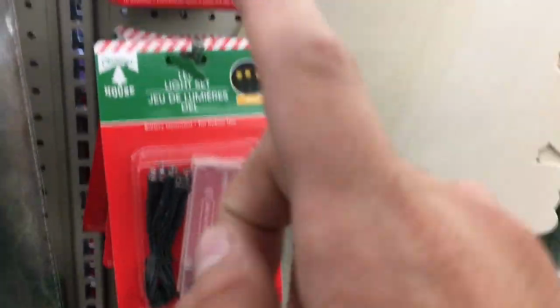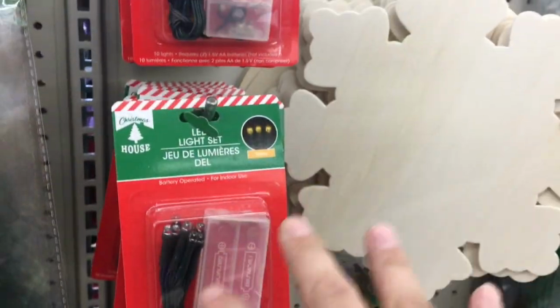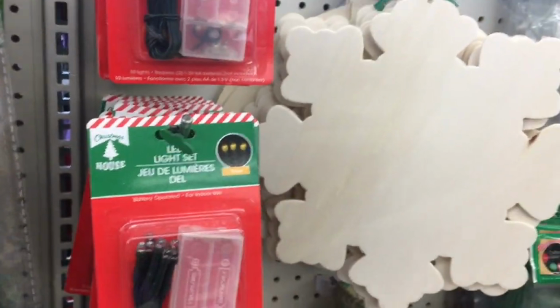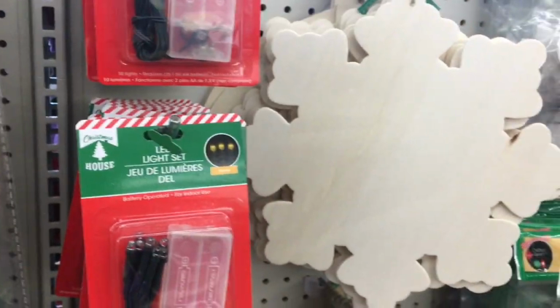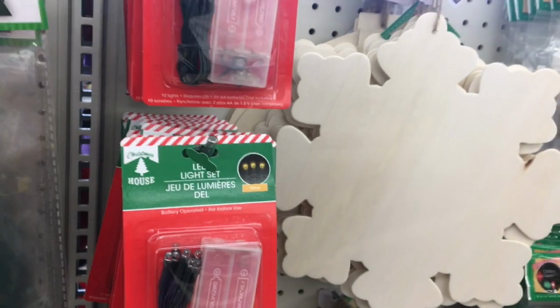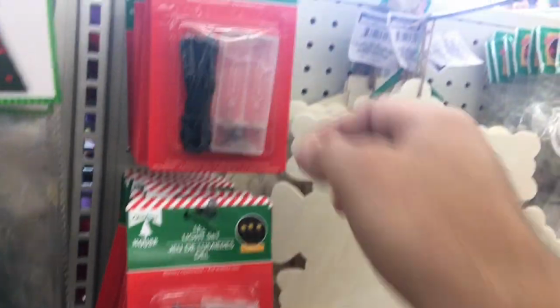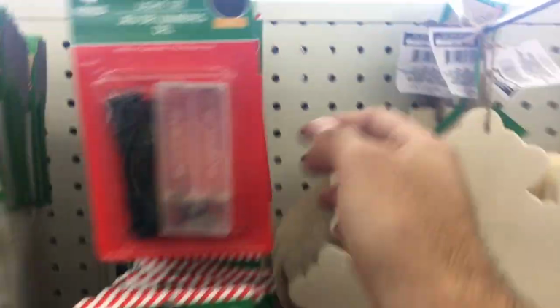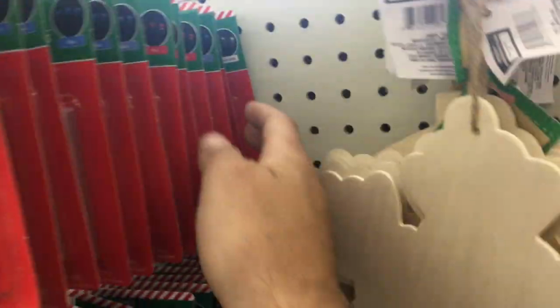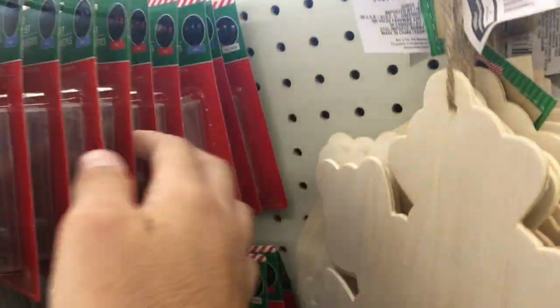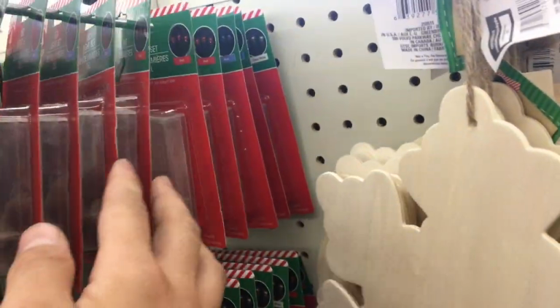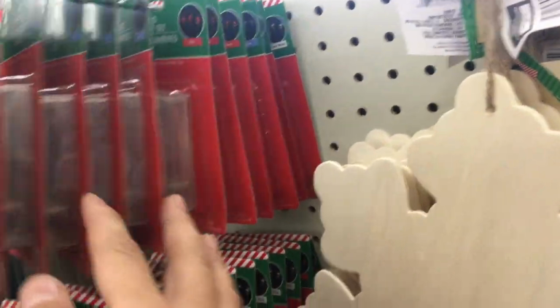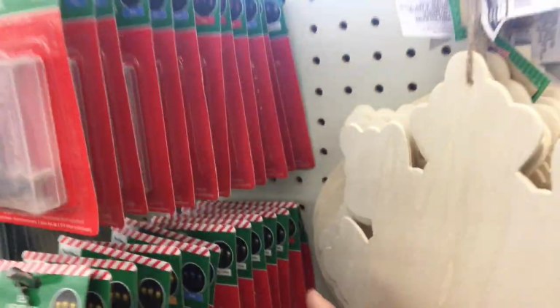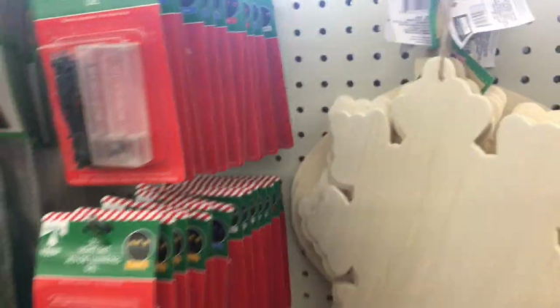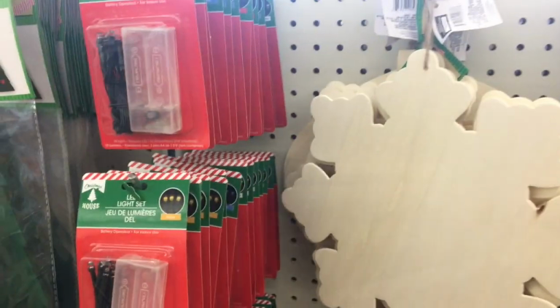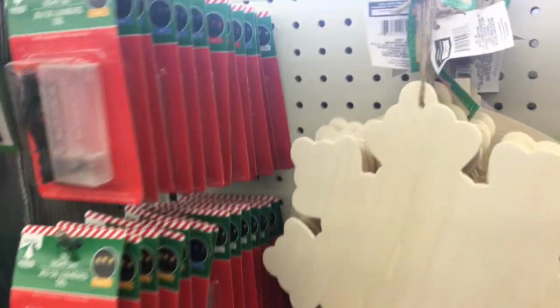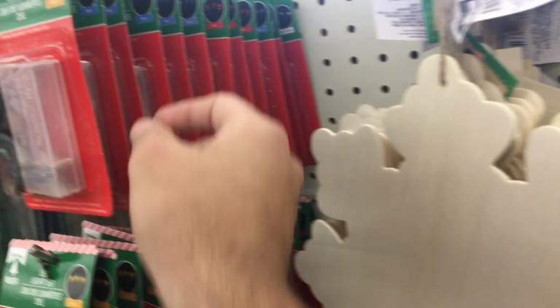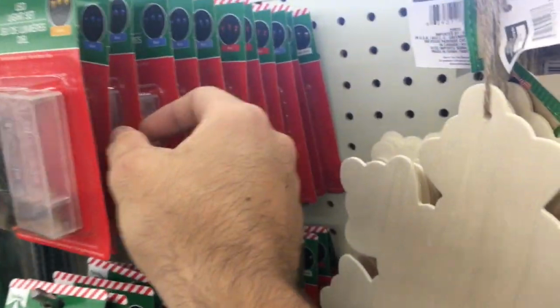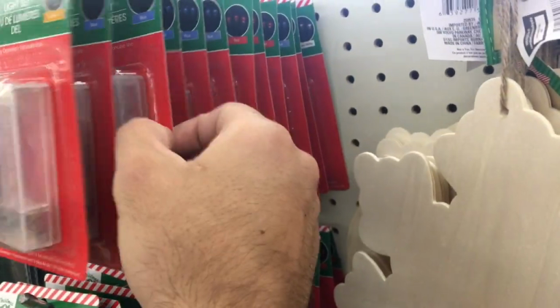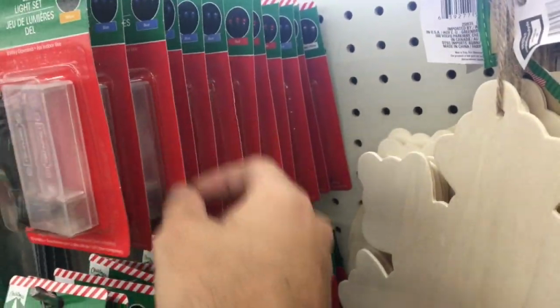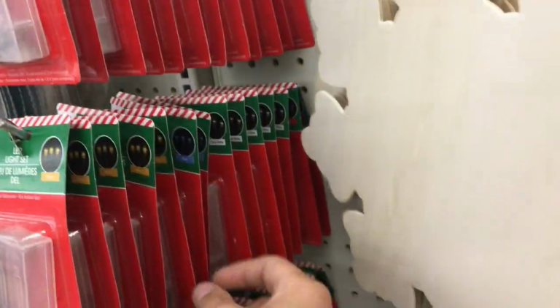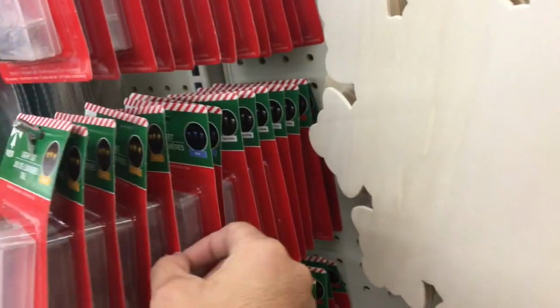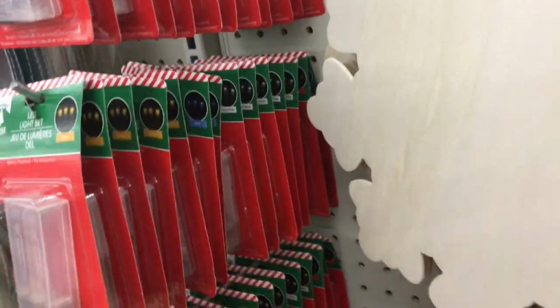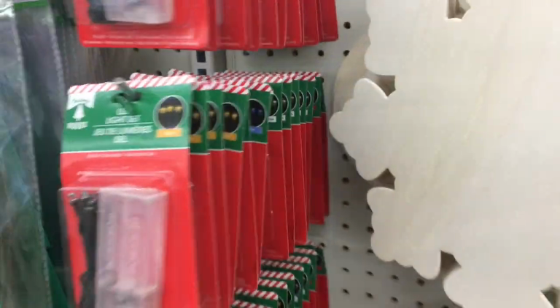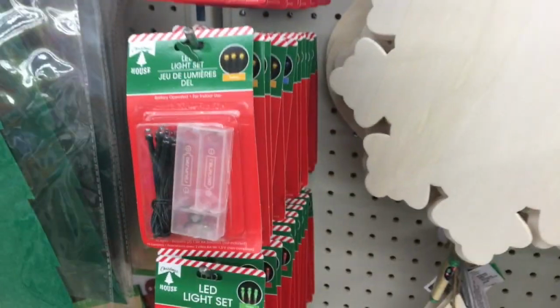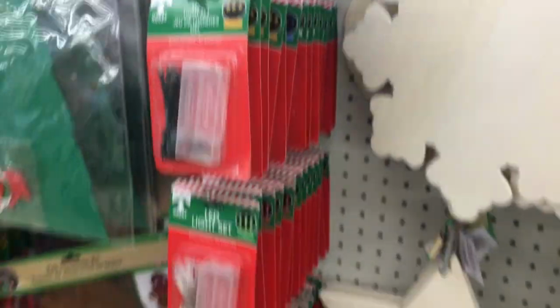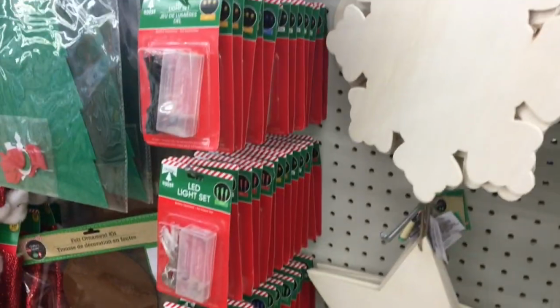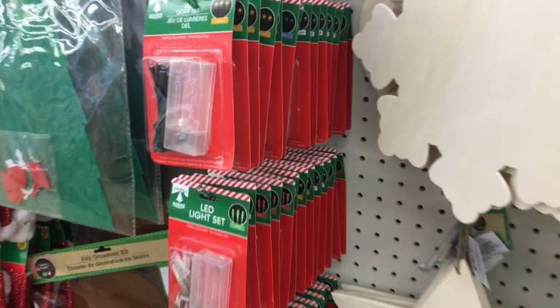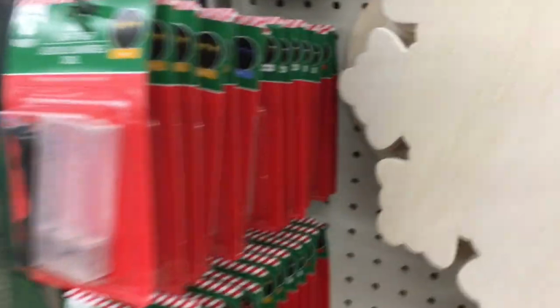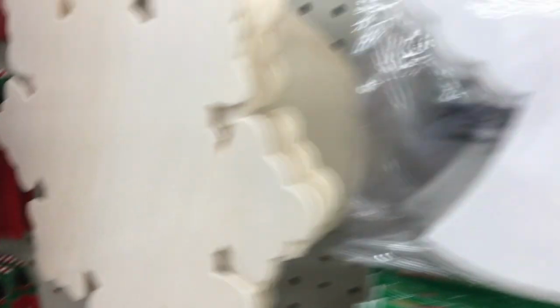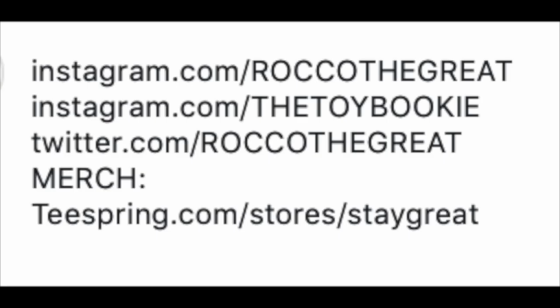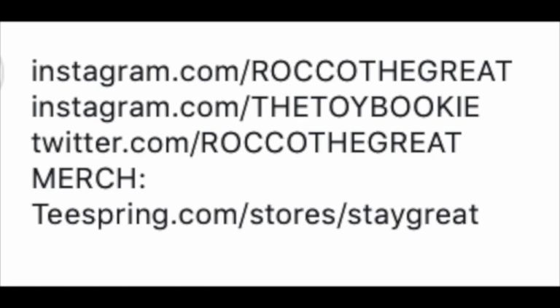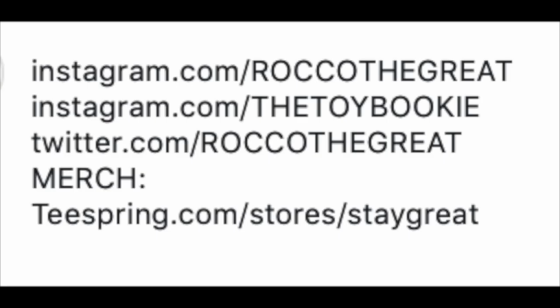I just wanted to show everybody because this is a big must for any of your prop building. You could fit these in your blasters, your dioramas, or your action figure setups — very good.